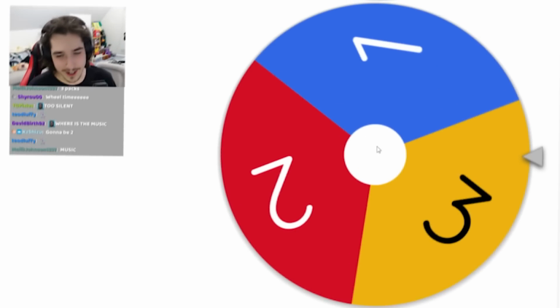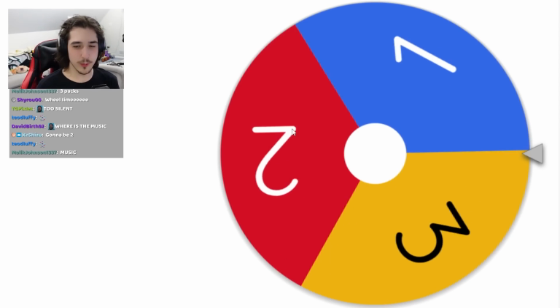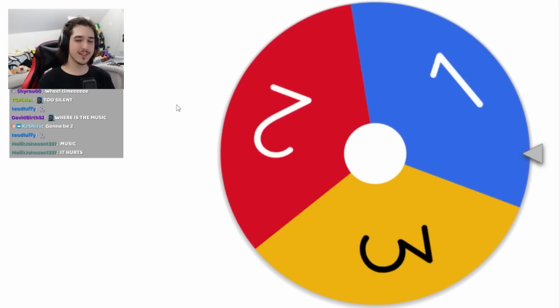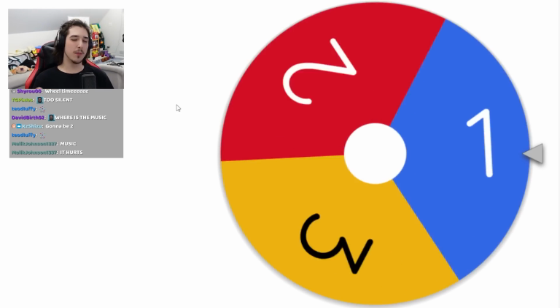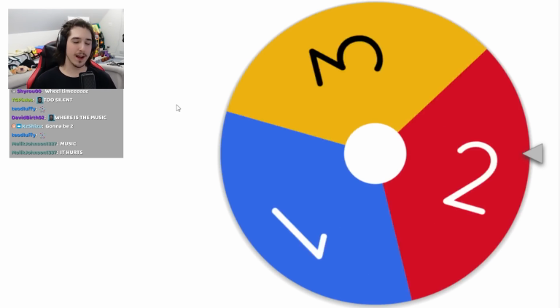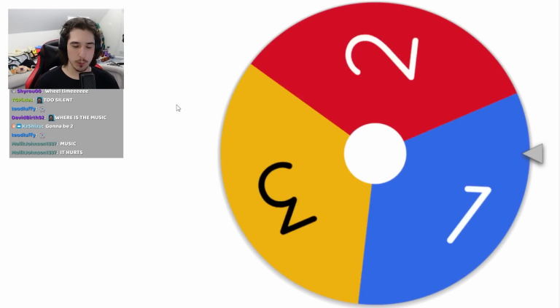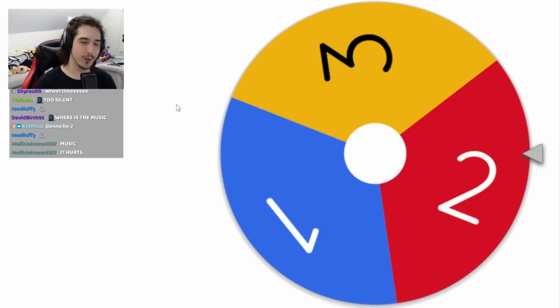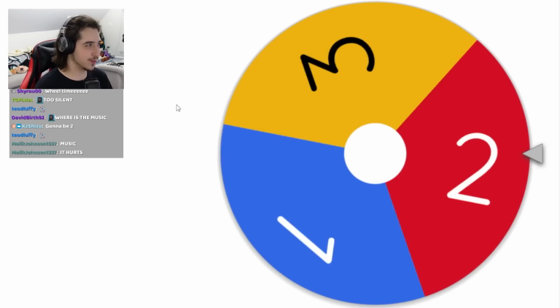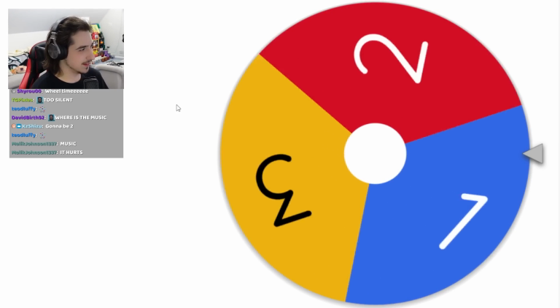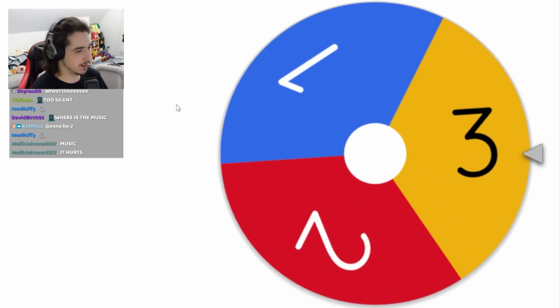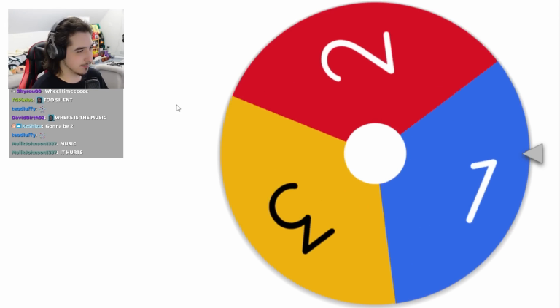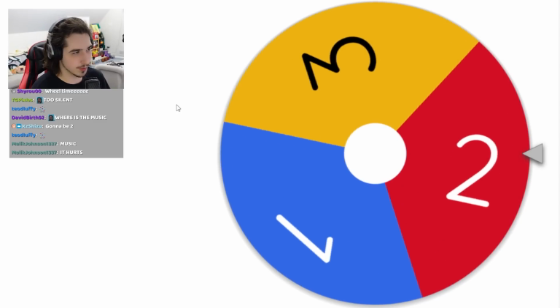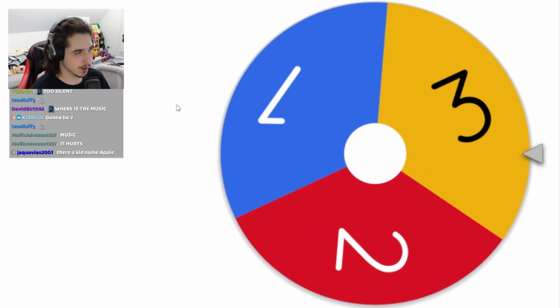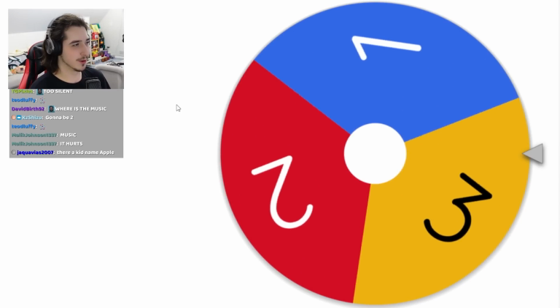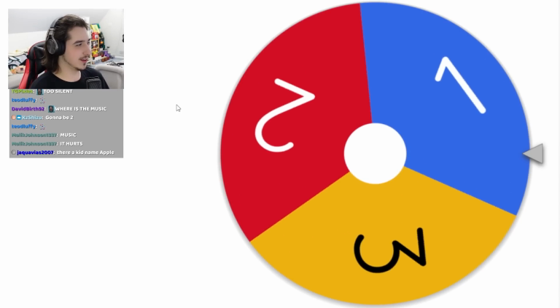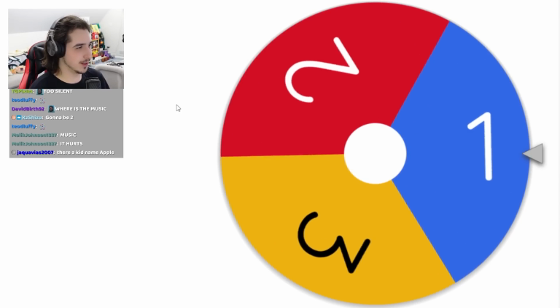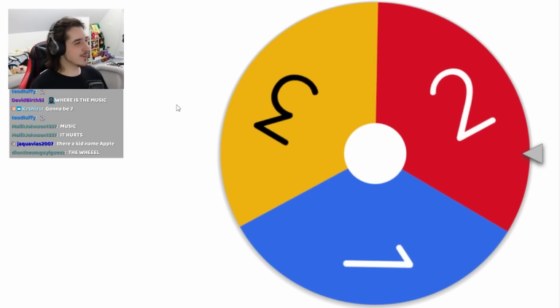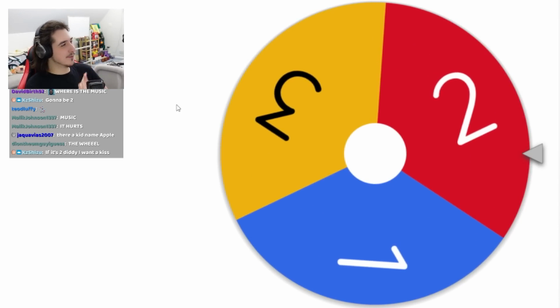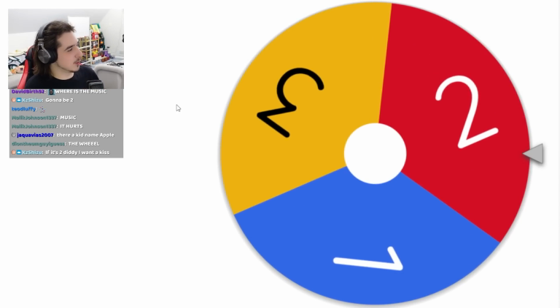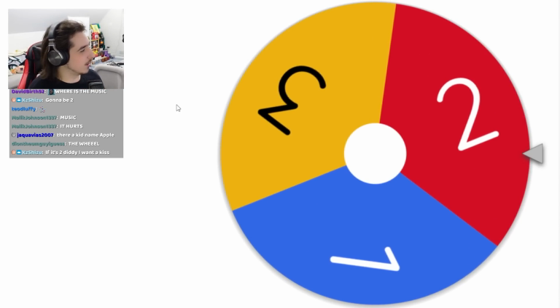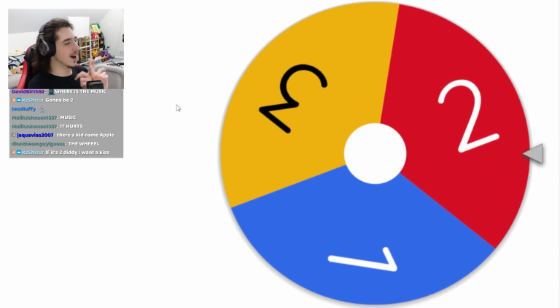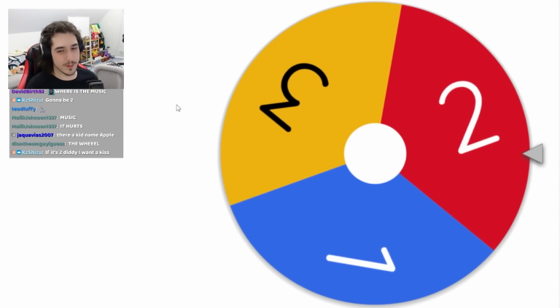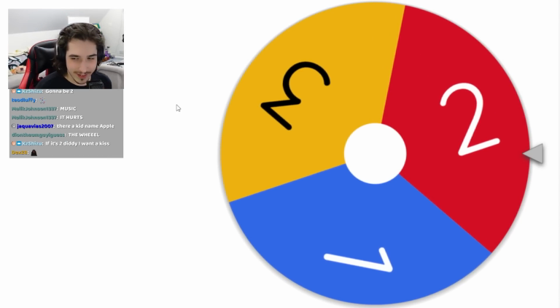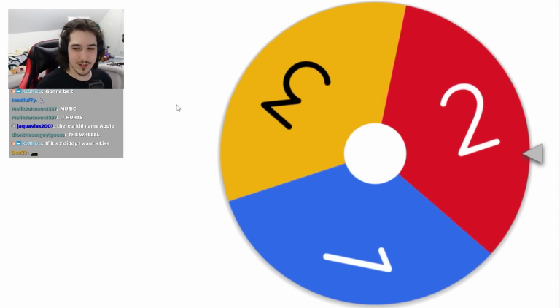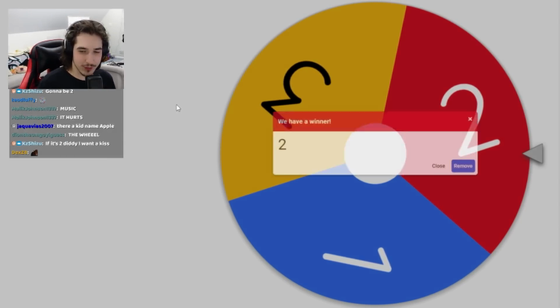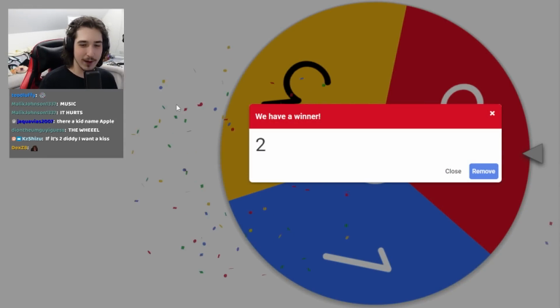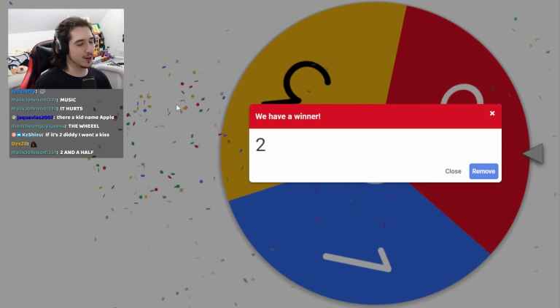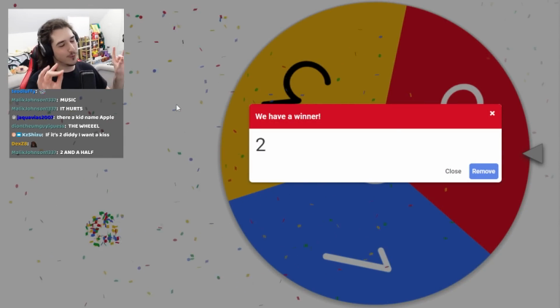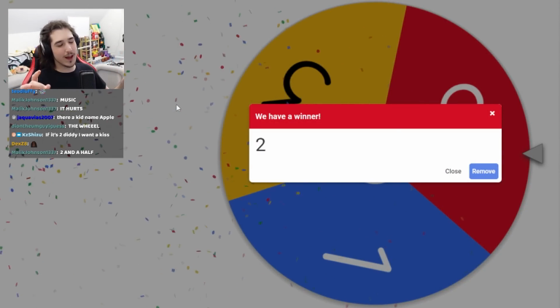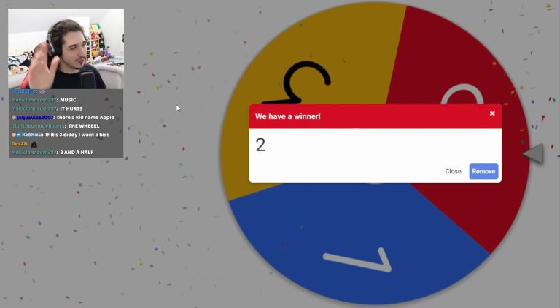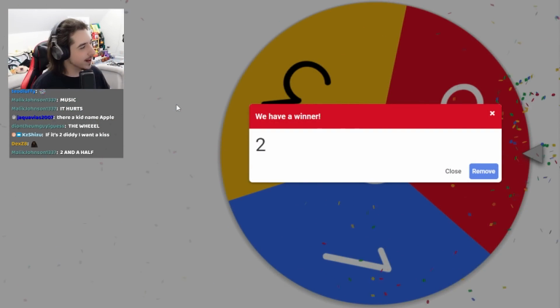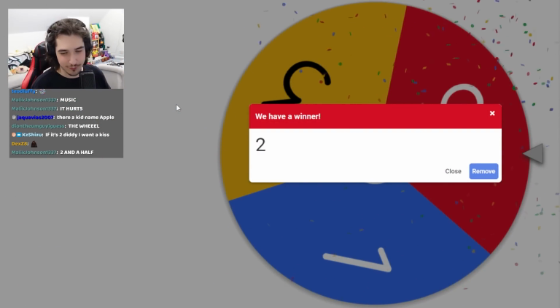Here's the wheel. Let's see how many packs we're going to open for our first character. Surely it's going to be like three, right? We're going to actually land on three. I feel like every time we're doing this now it's just going to constantly be two. It's just constantly two every time, but you know what? I'm fine with that because it's not one, and that's fine.